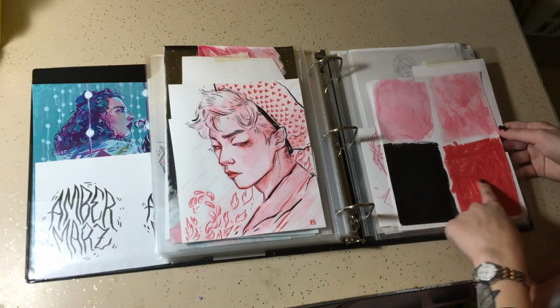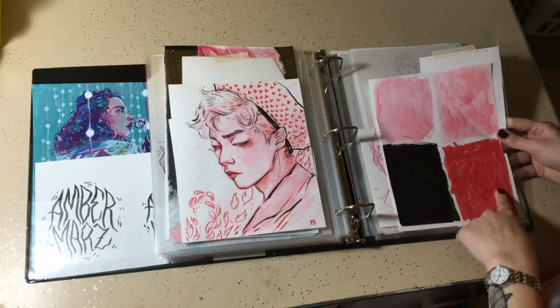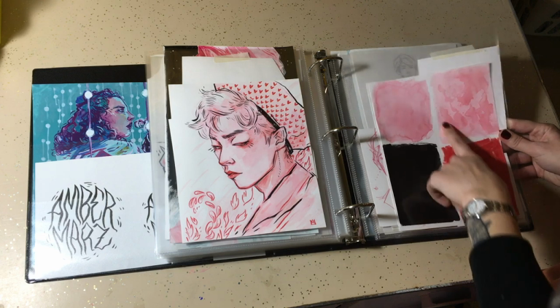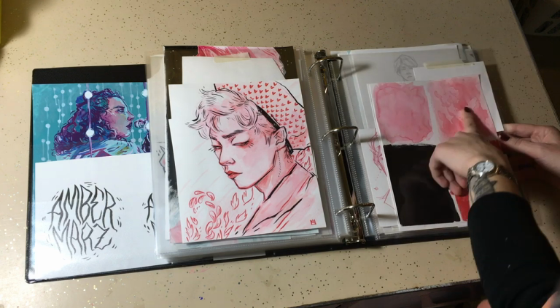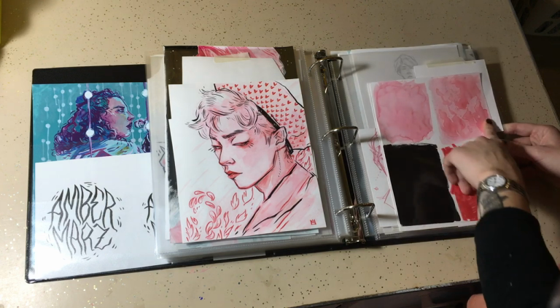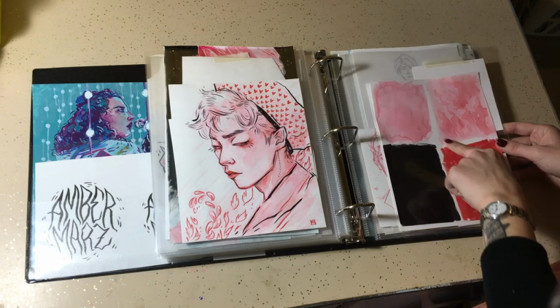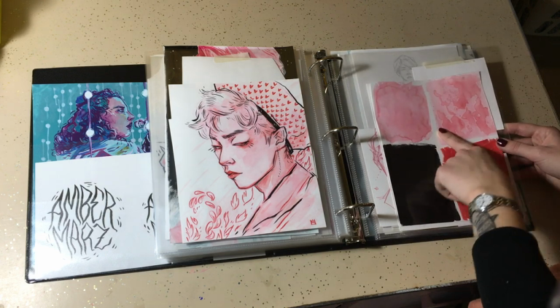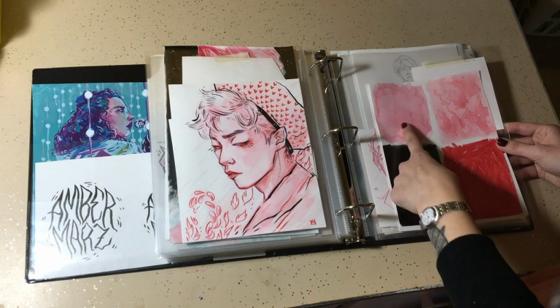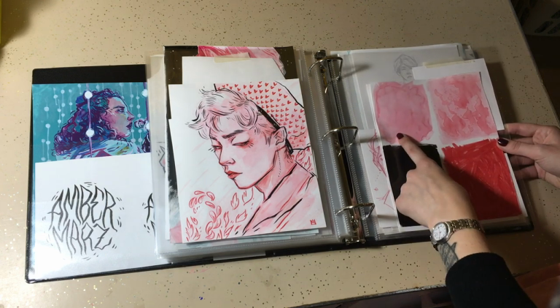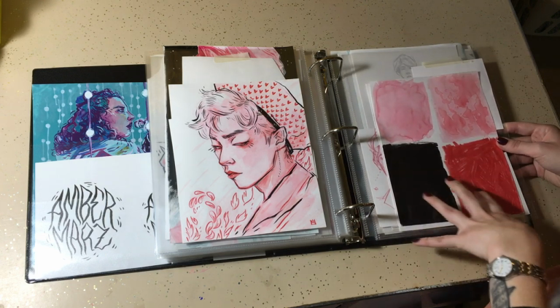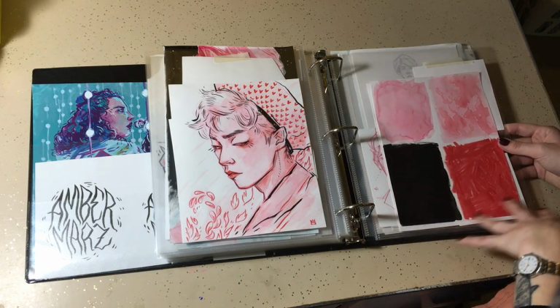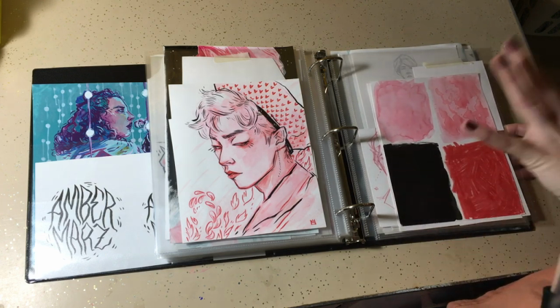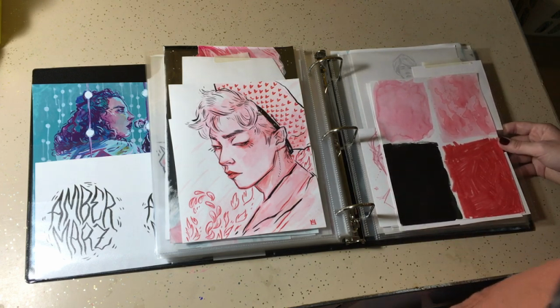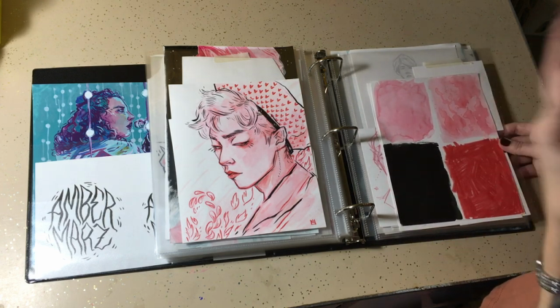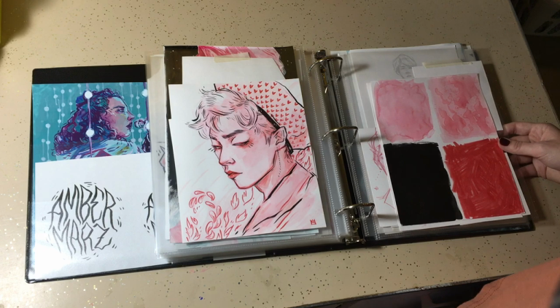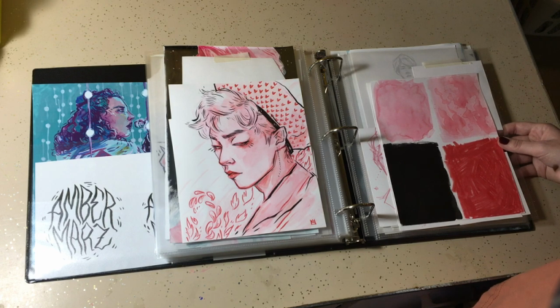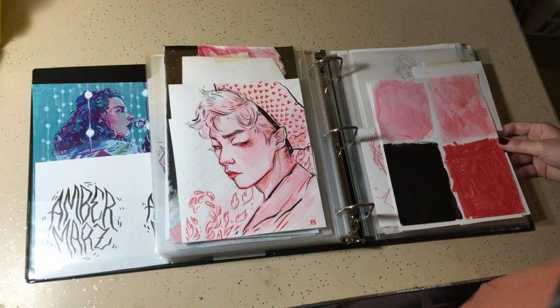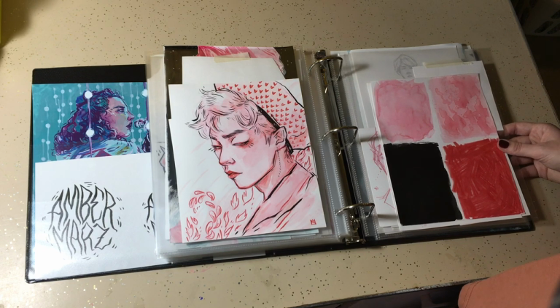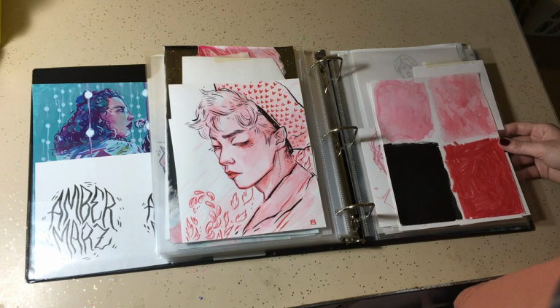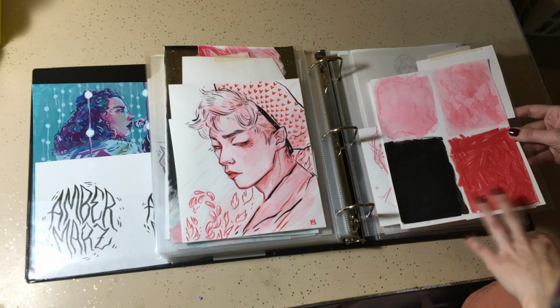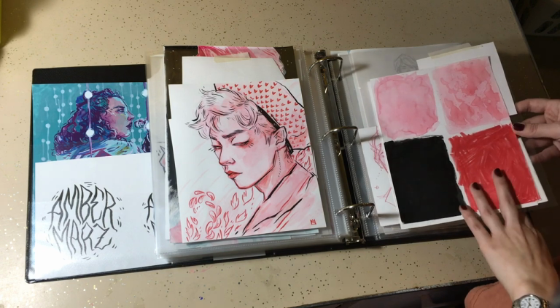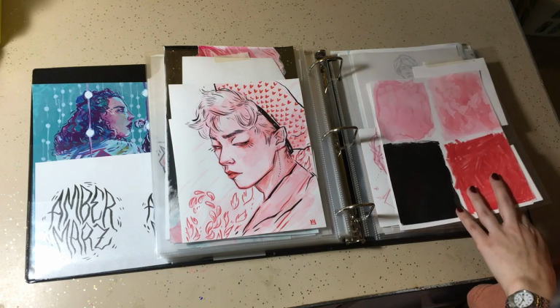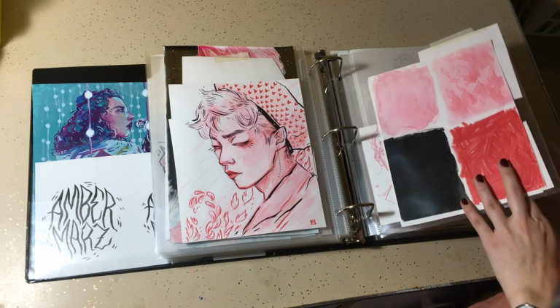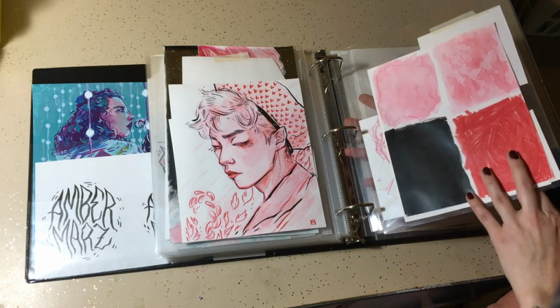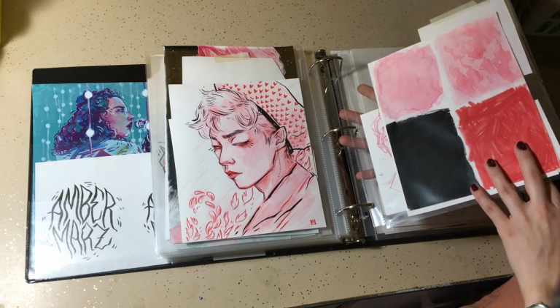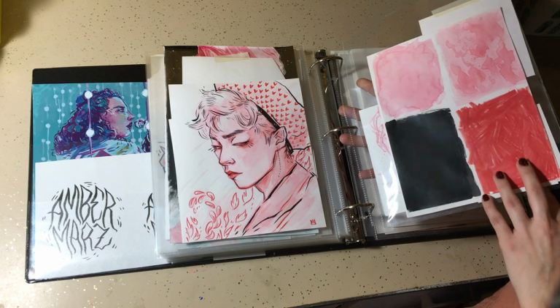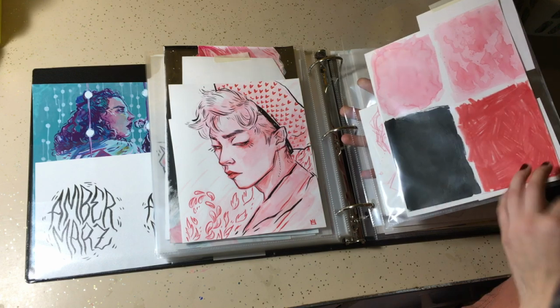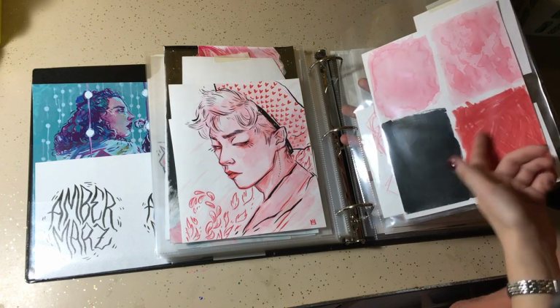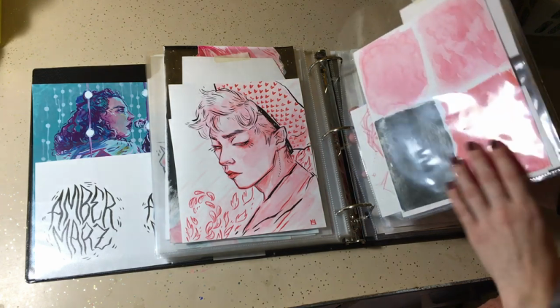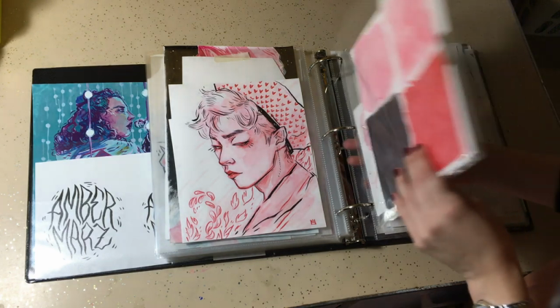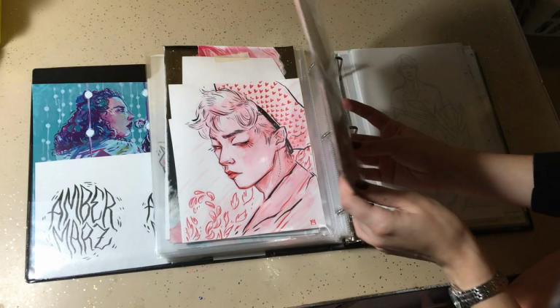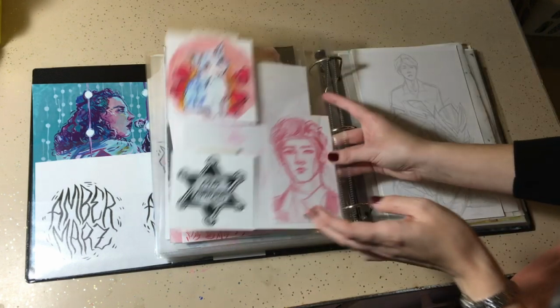Some textures. Sometimes I just scan stuff like this to apply digitally and use them as overlay layers or screen layers or whatever, just to add texture to digital pieces while still doing traditional work.